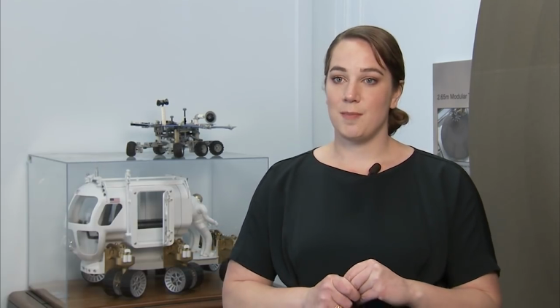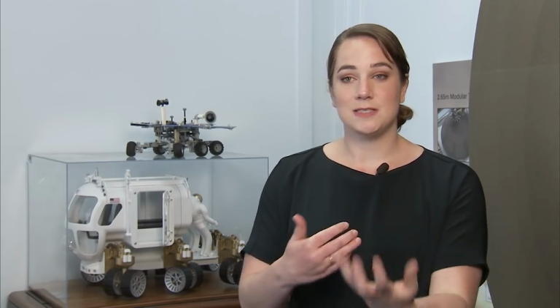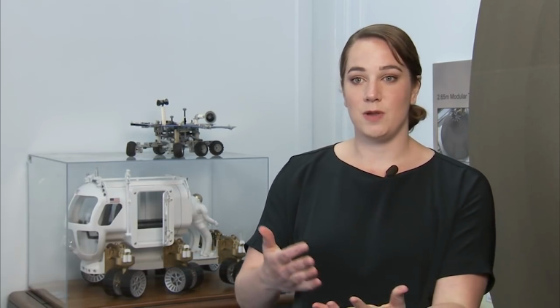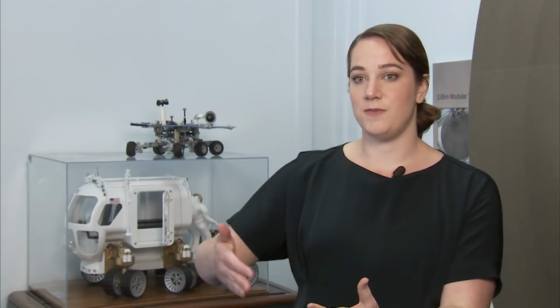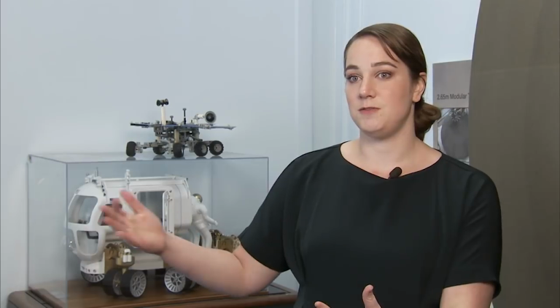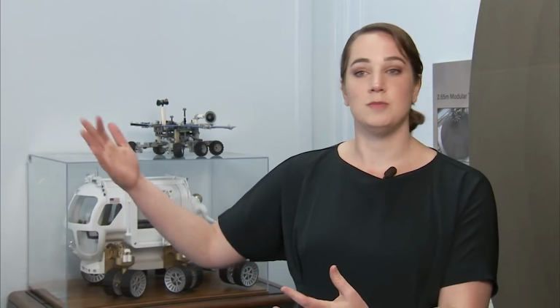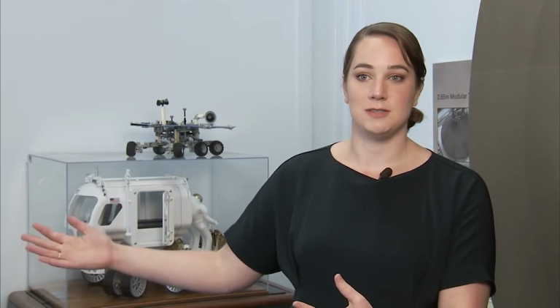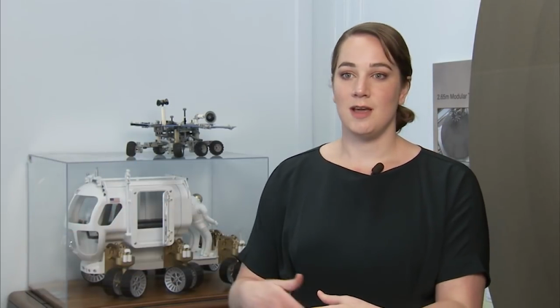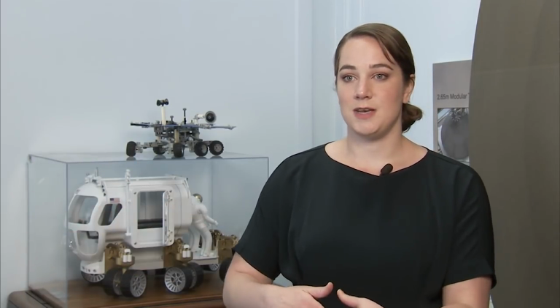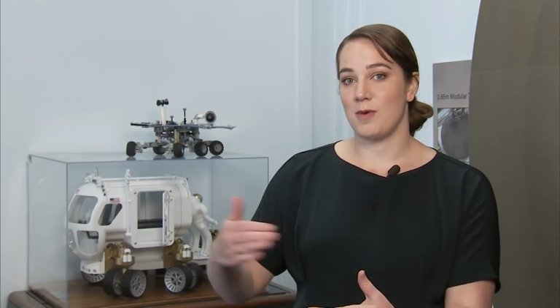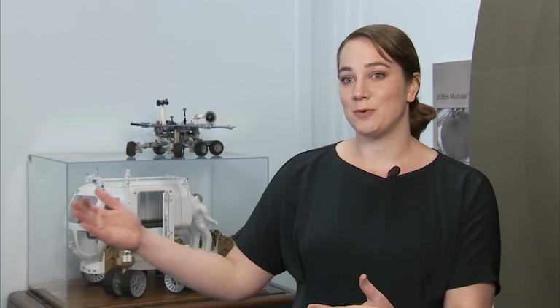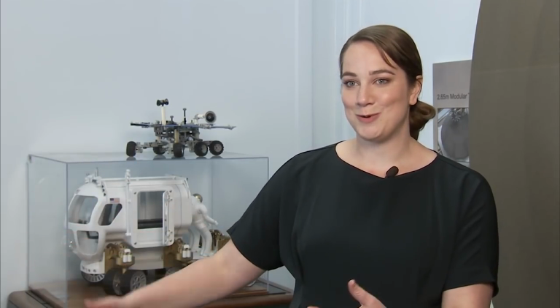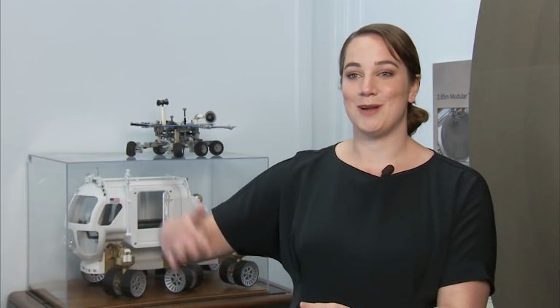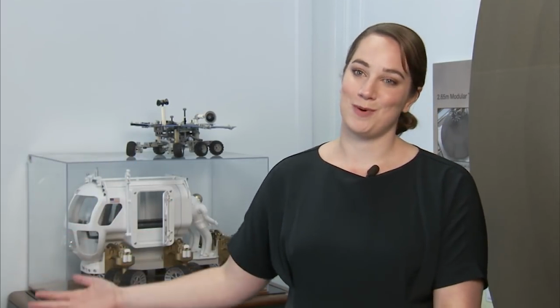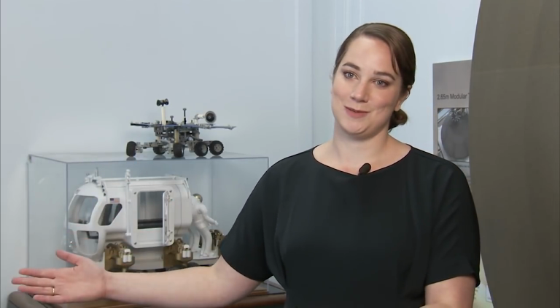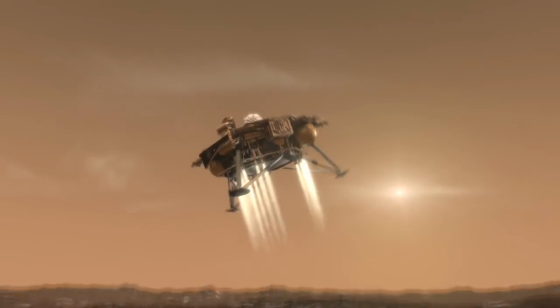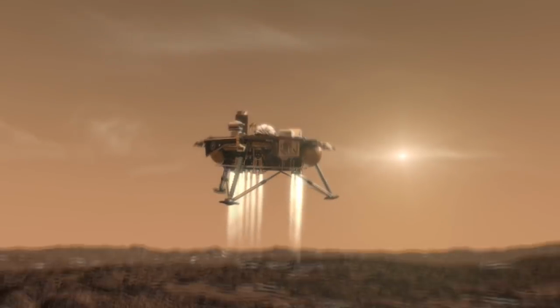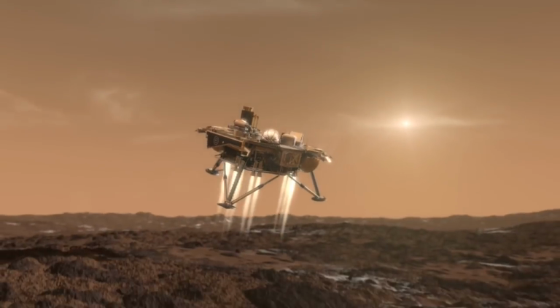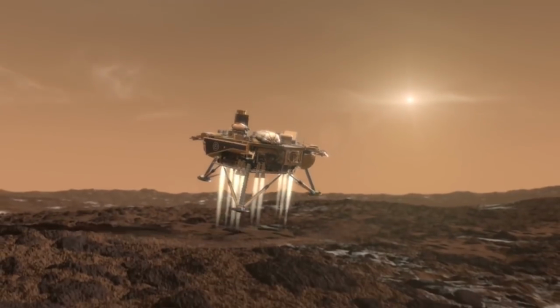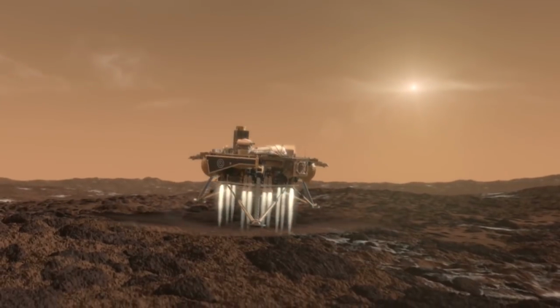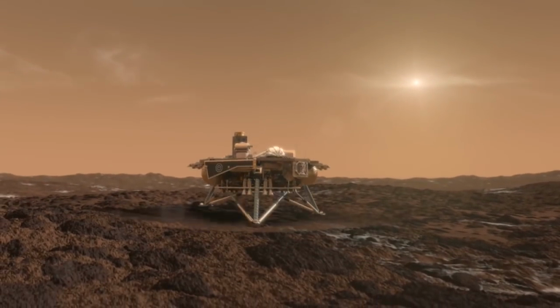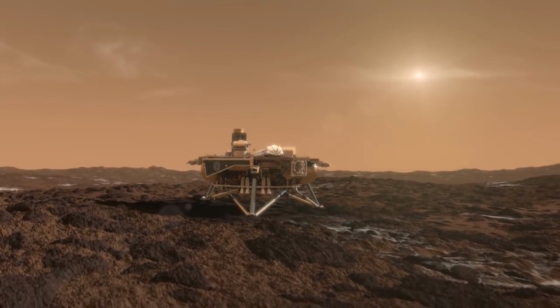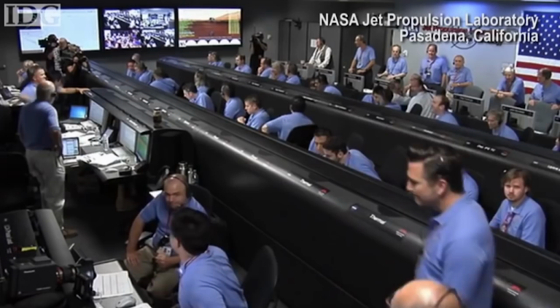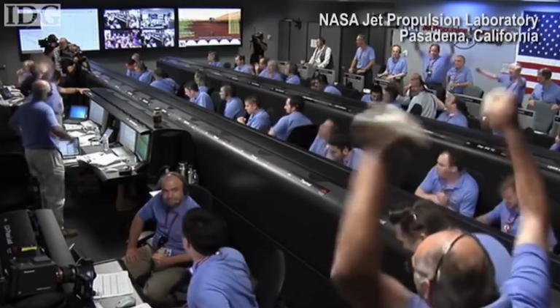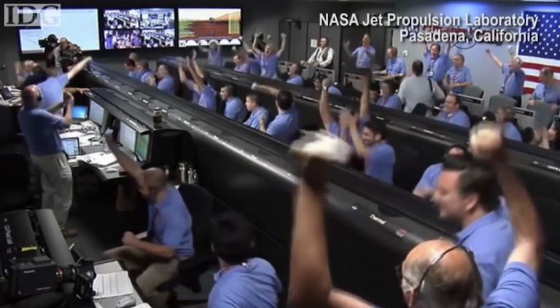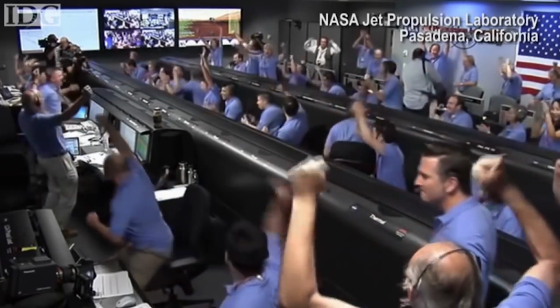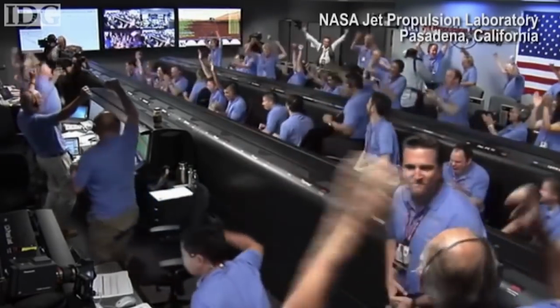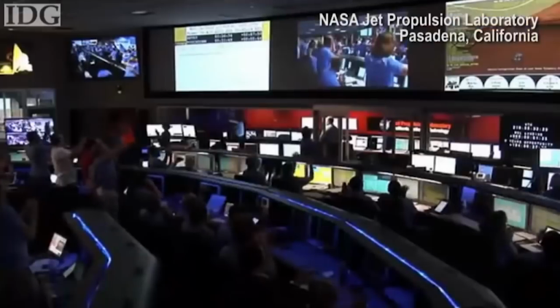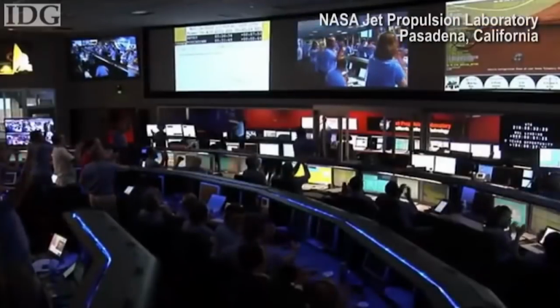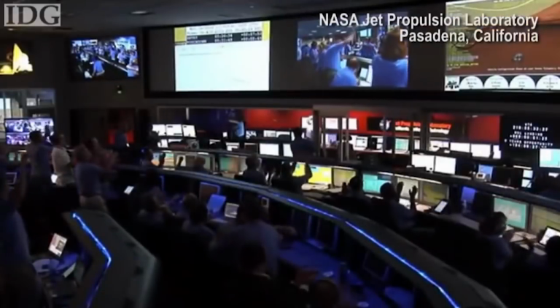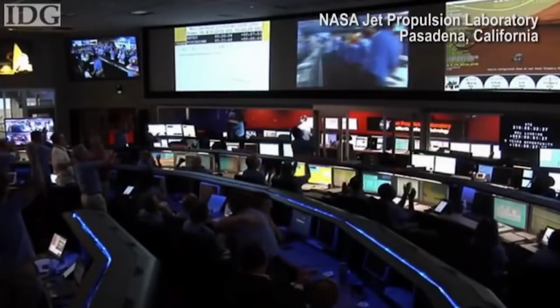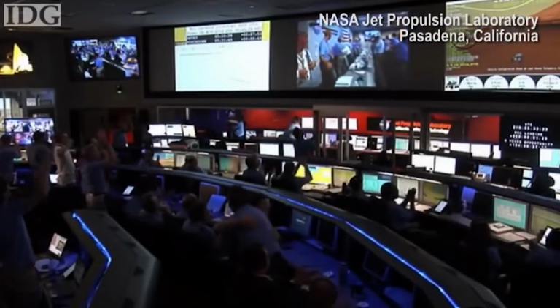That's something we hope will feed into future human missions and even our MARS sample return, which will hopefully come after MARS 2020. It's a very cyclical process and we learn everything from the past that we can and apply all those things to future projects and future missions.